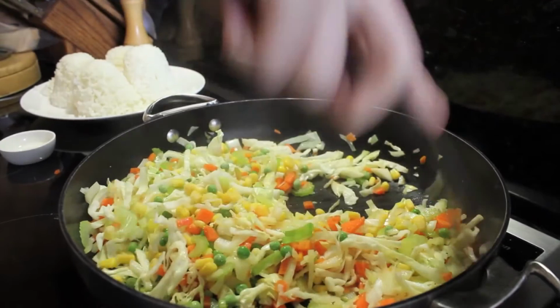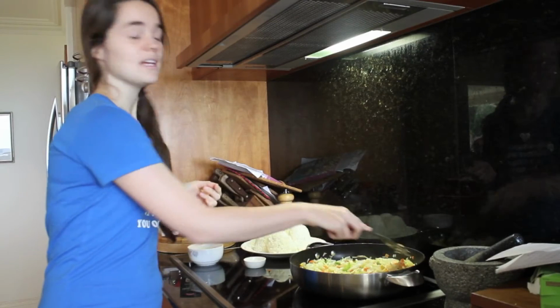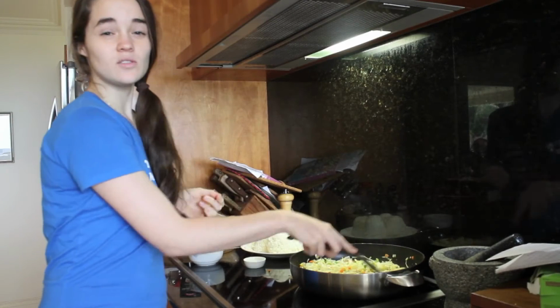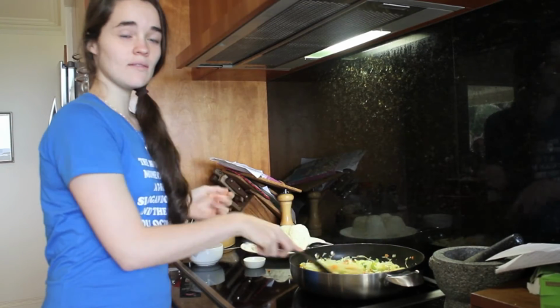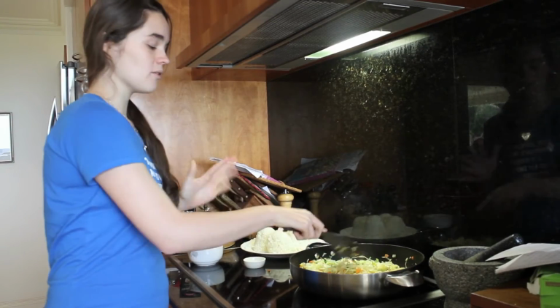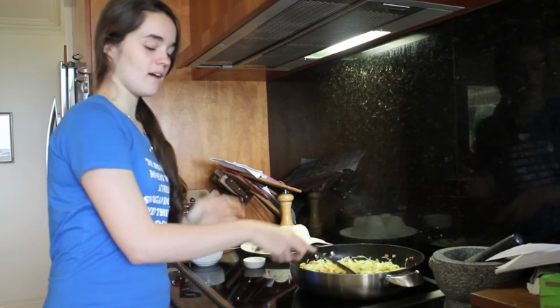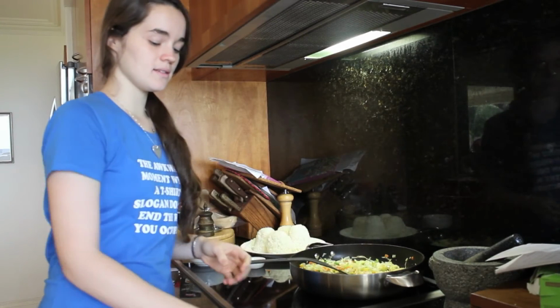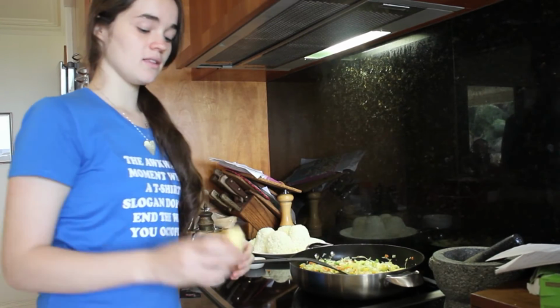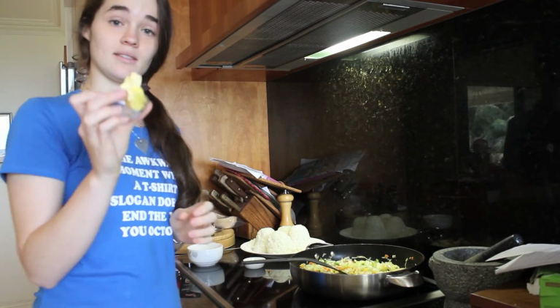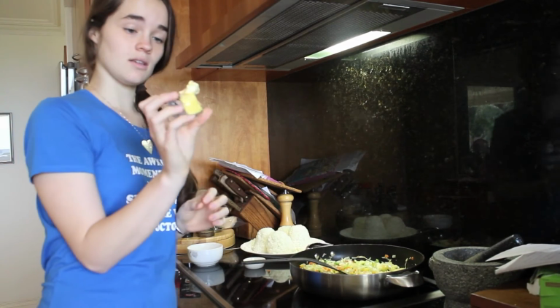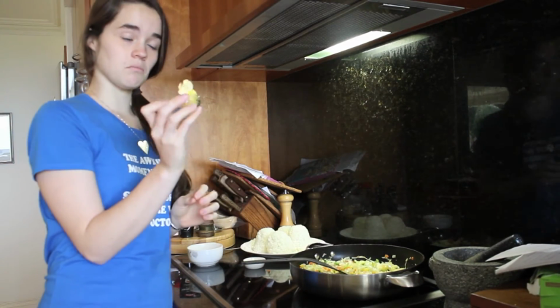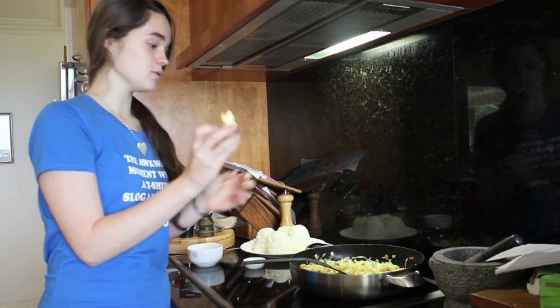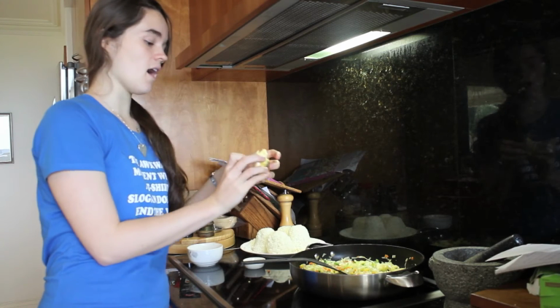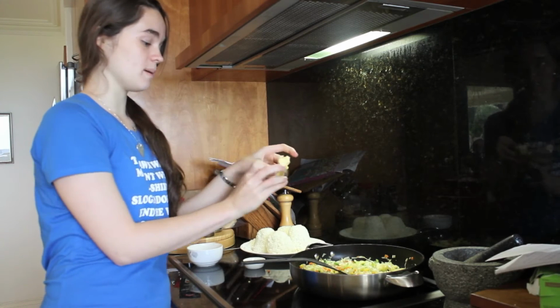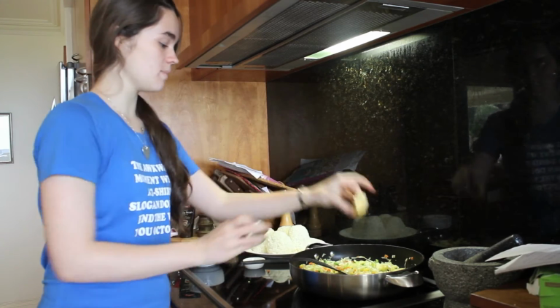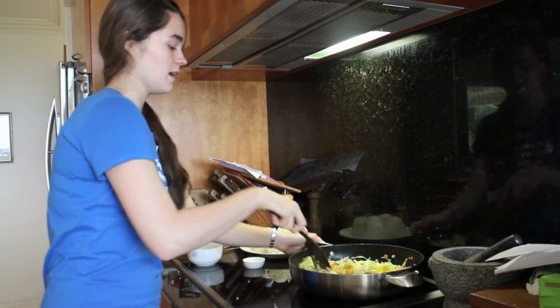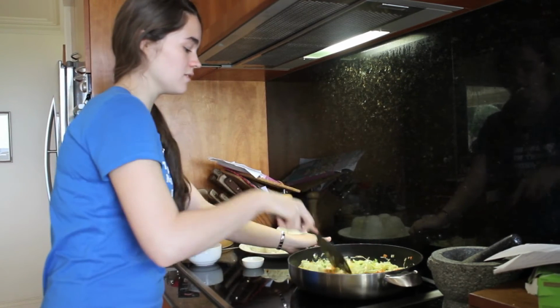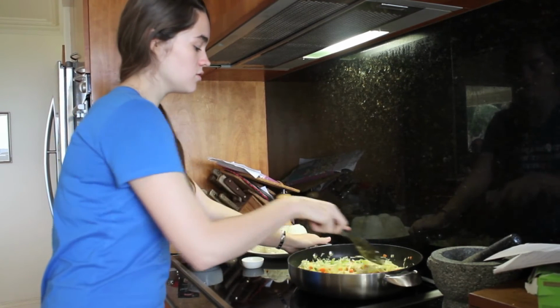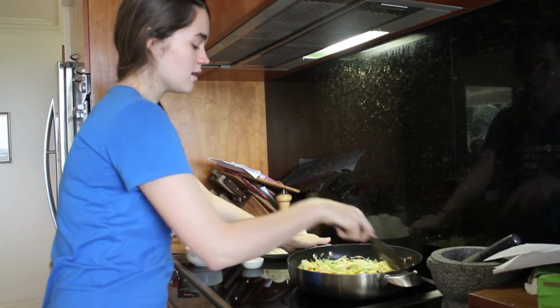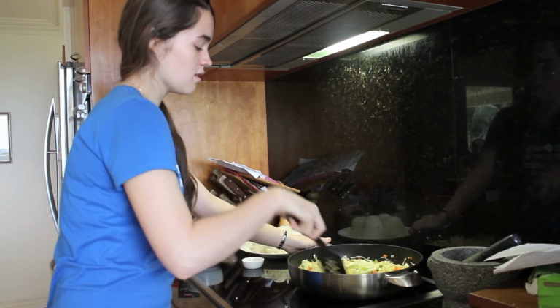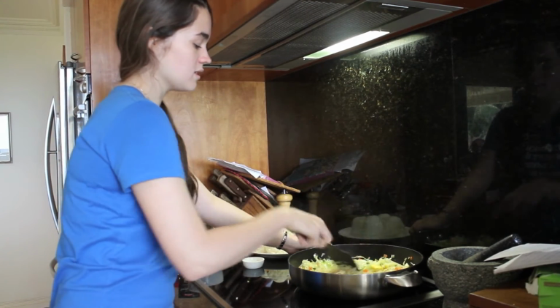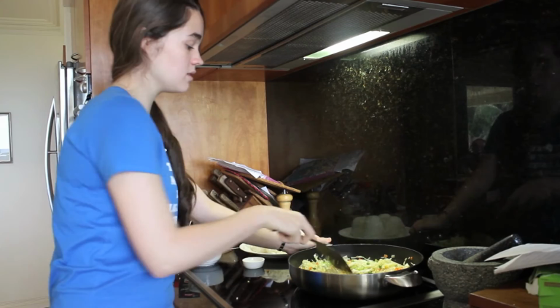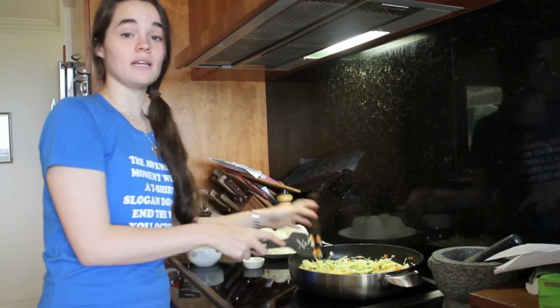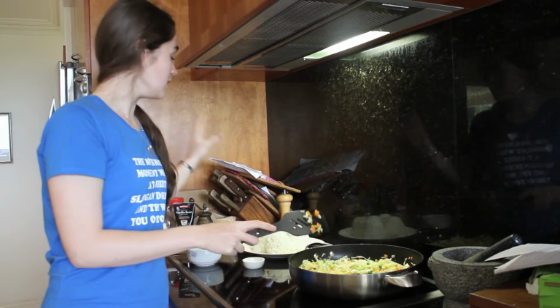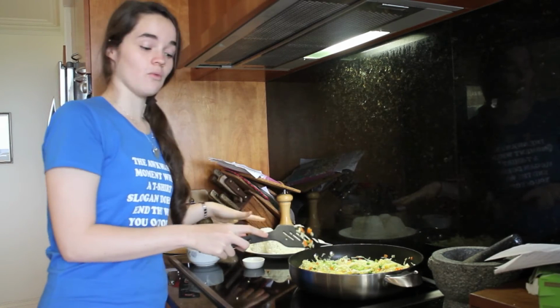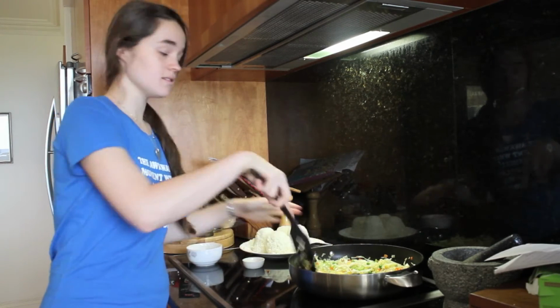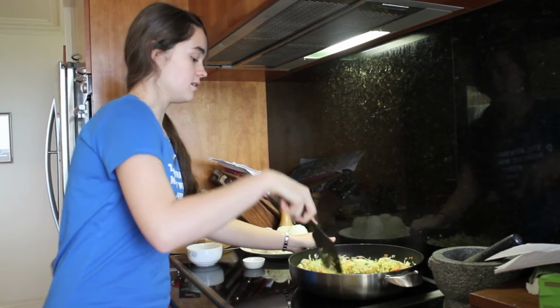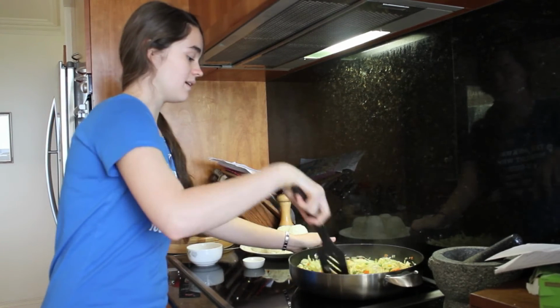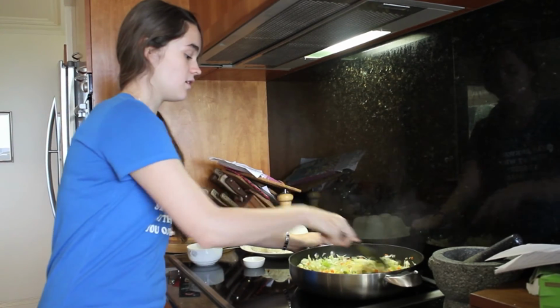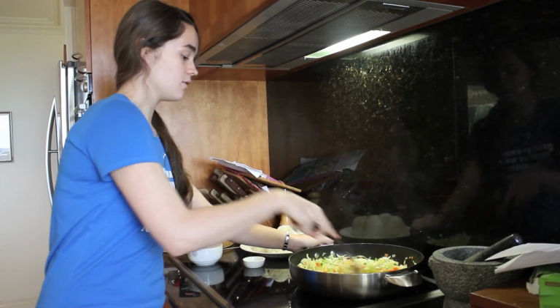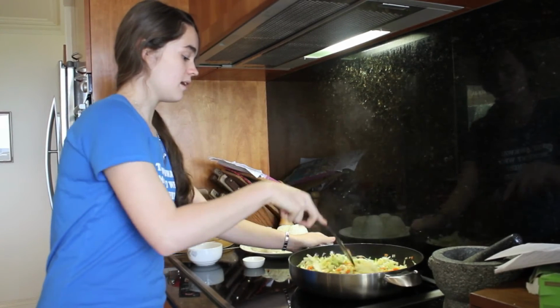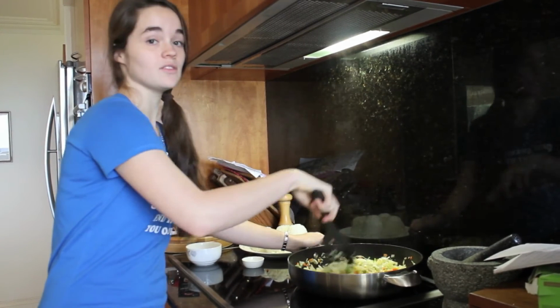Once that's been sautéed for about 3 to 5 minutes, add the rest of the tablespoon and a half of butter to the pan, and as soon as that's melted, immediately add the rice. Then stir that for a little bit and then add the sauce.